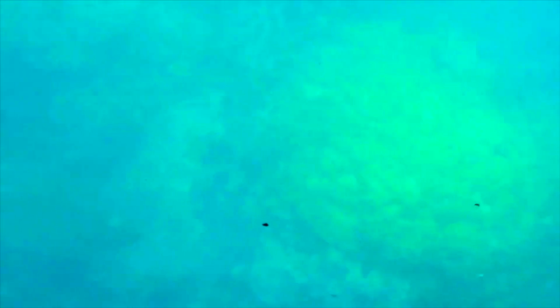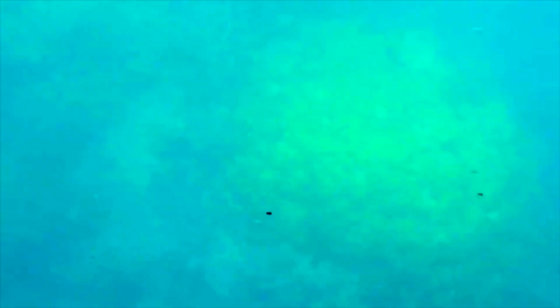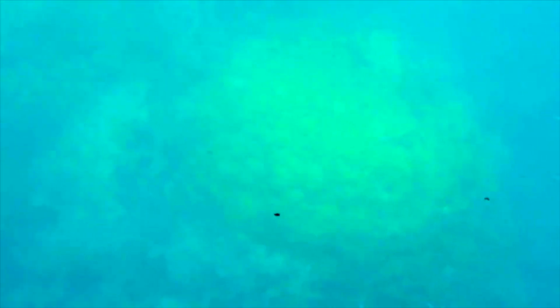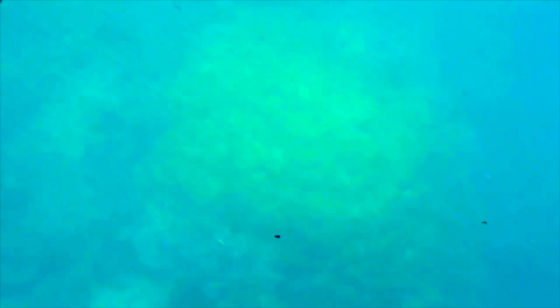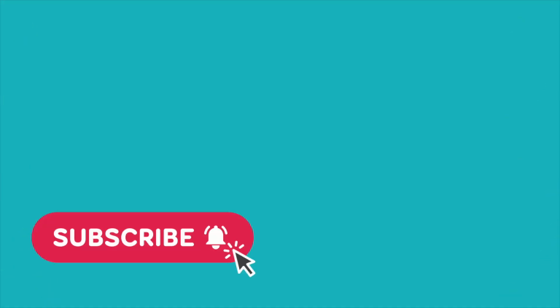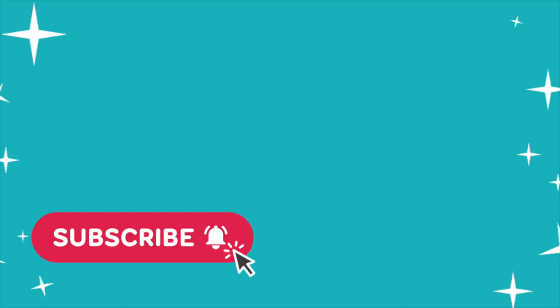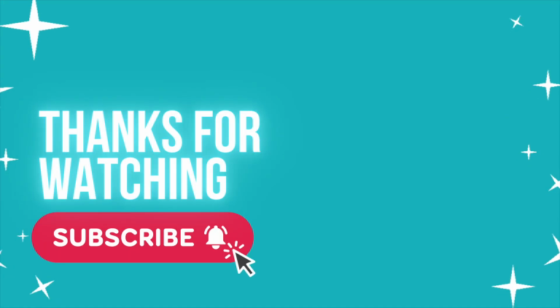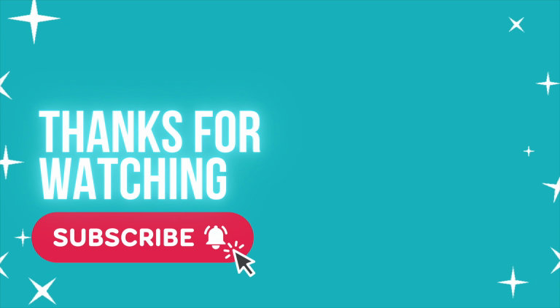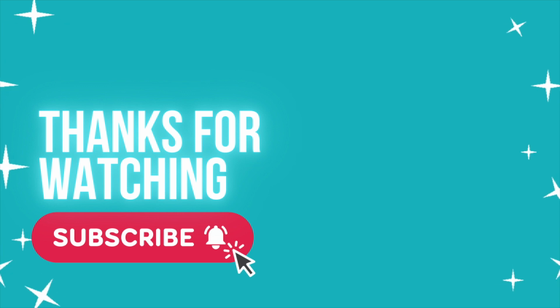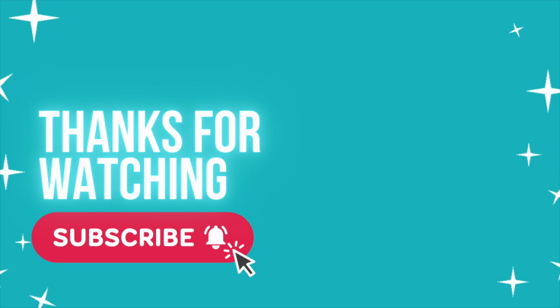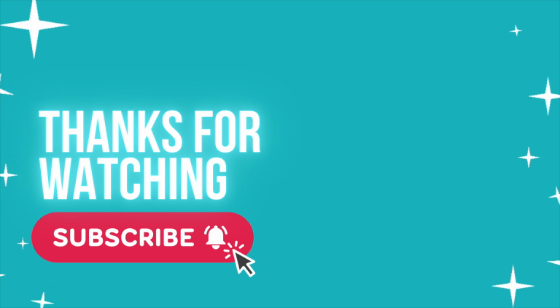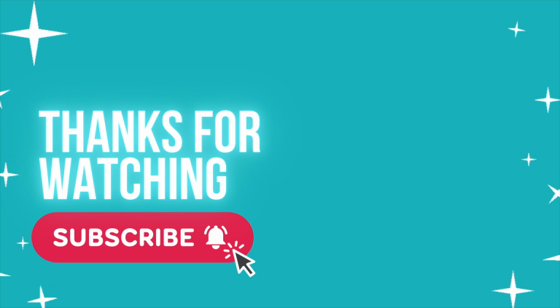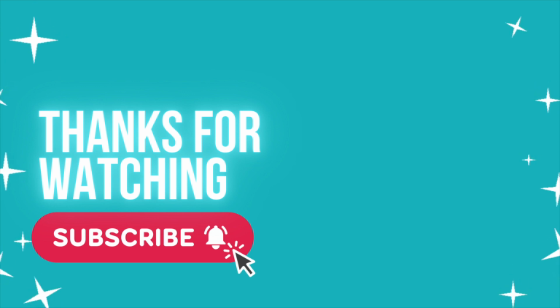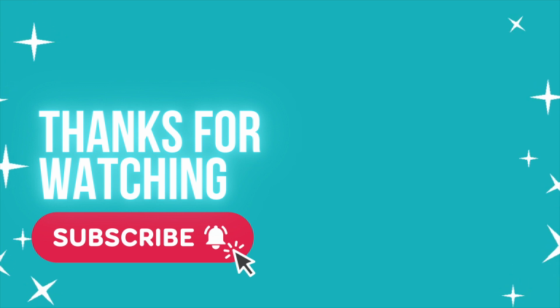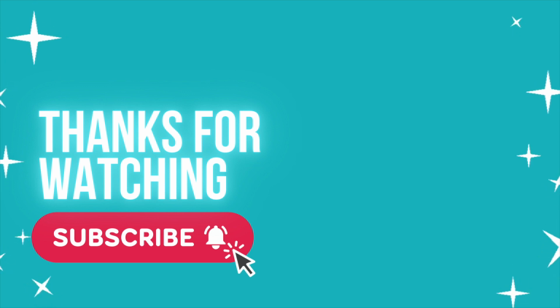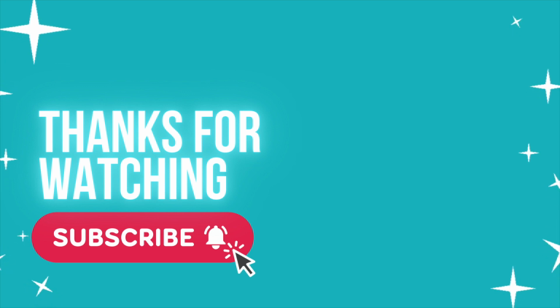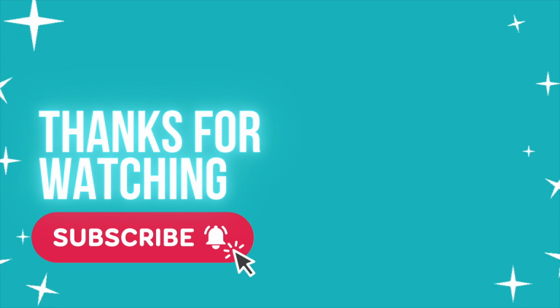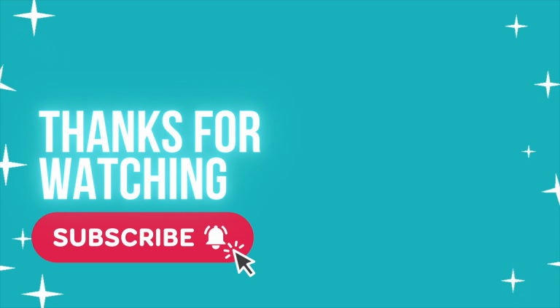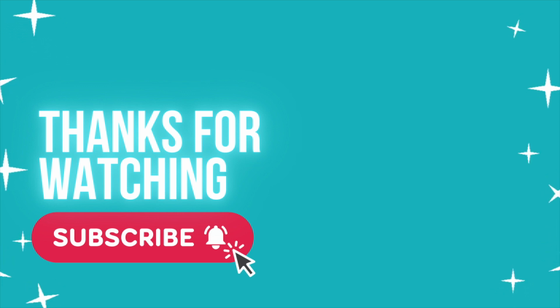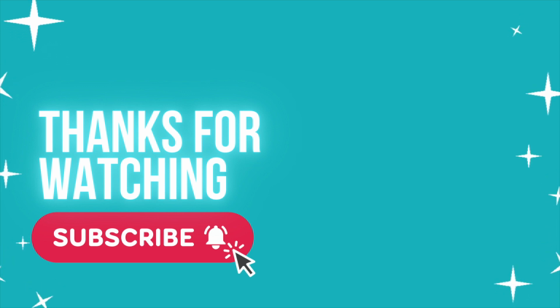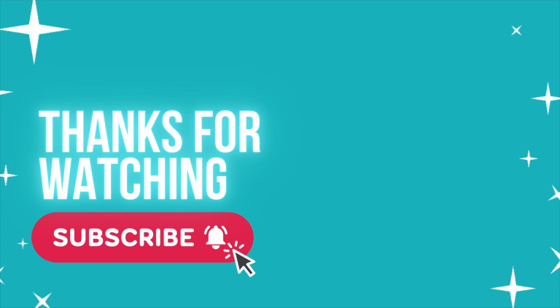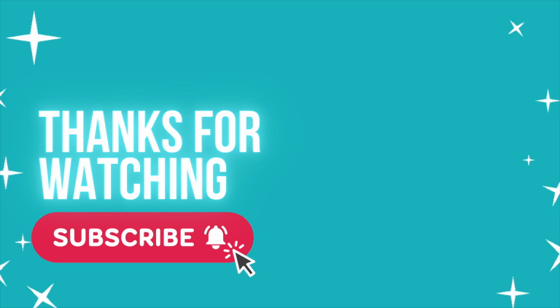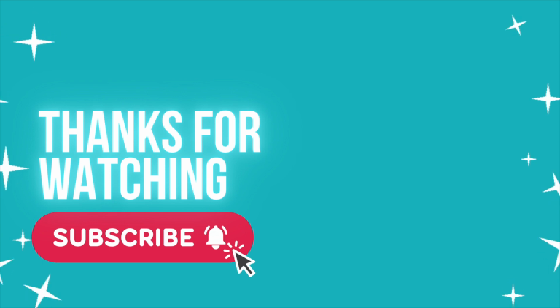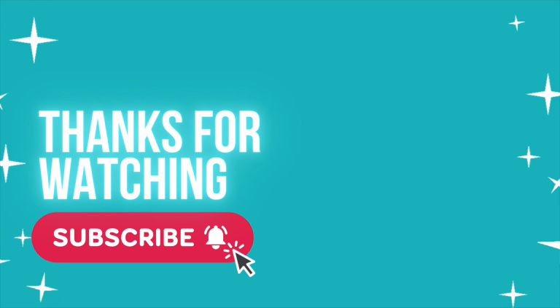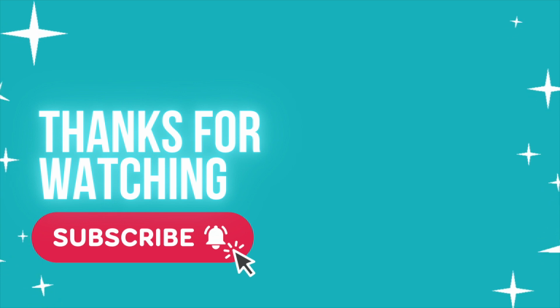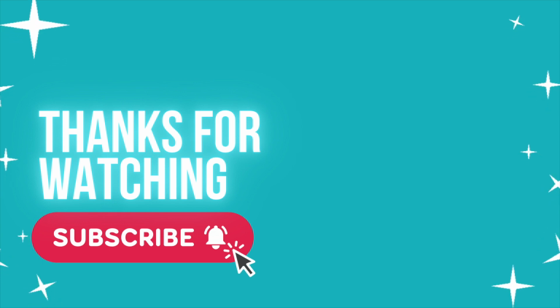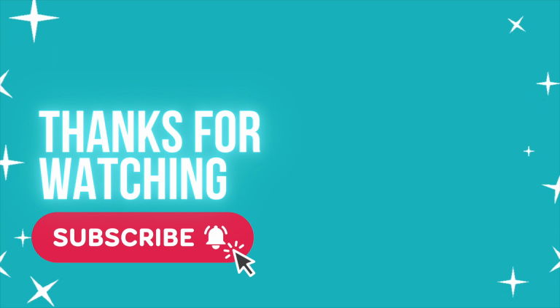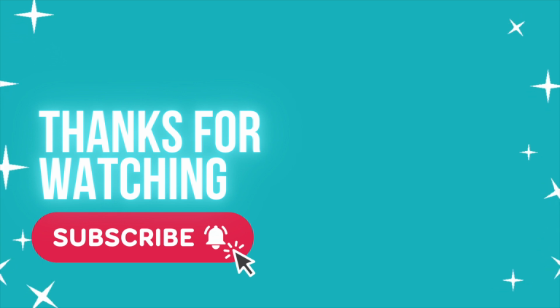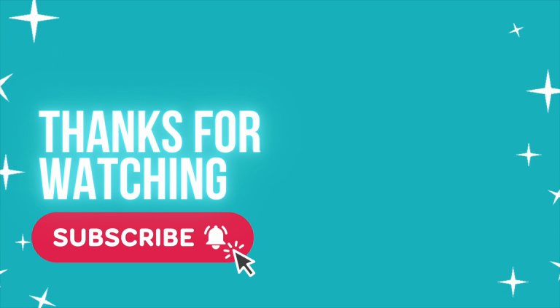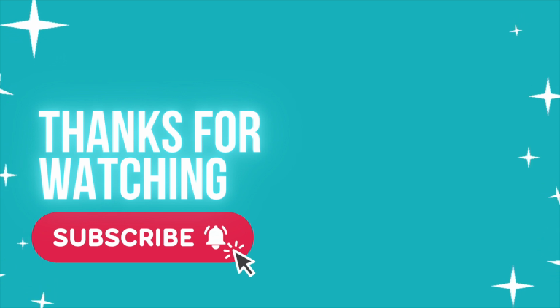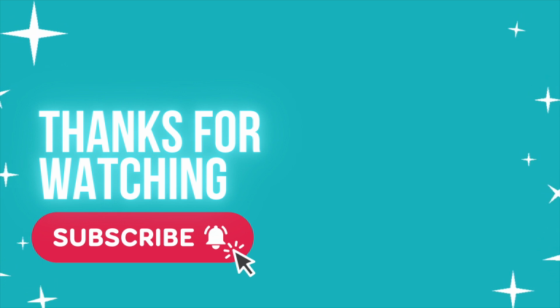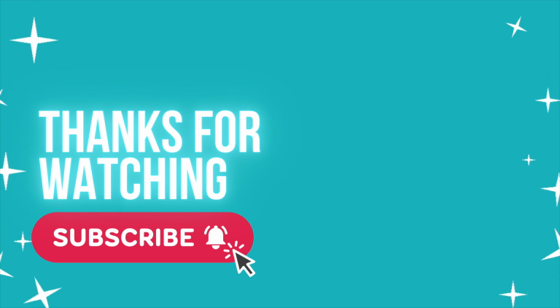Be sure to like, subscribe, and ring the bell because I have a lot more videos about Australia coming up, including visiting Hamilton Island and getting to see a baby koala. You don't want to miss that — see you next time!